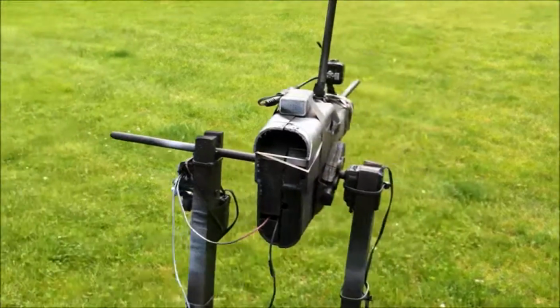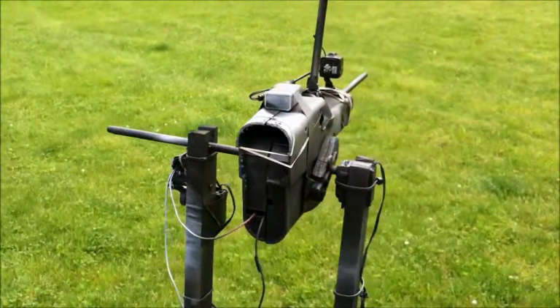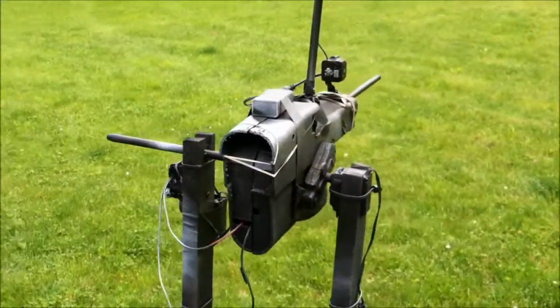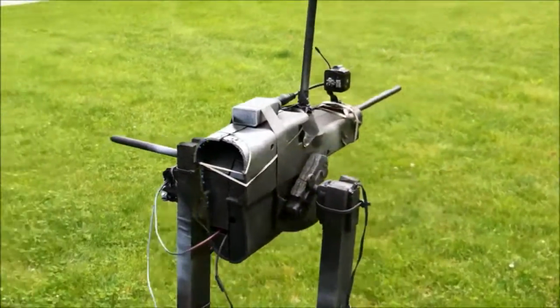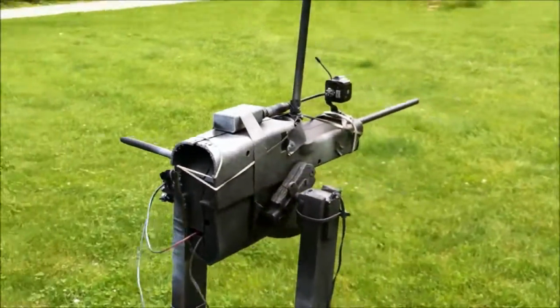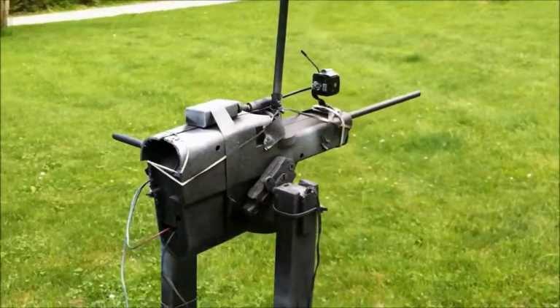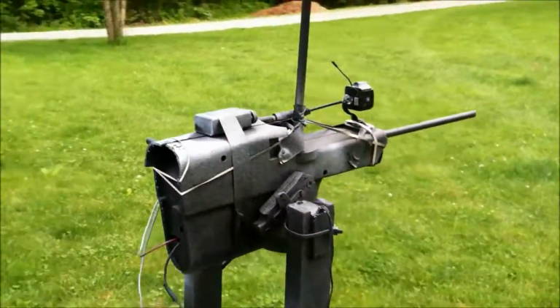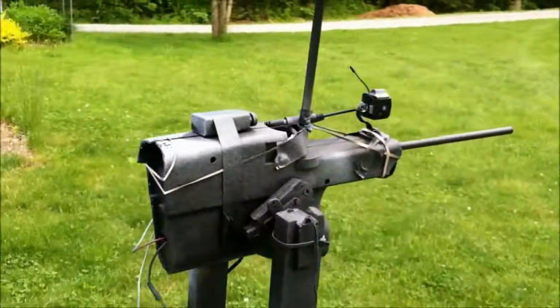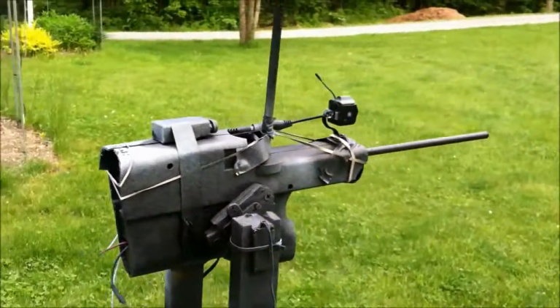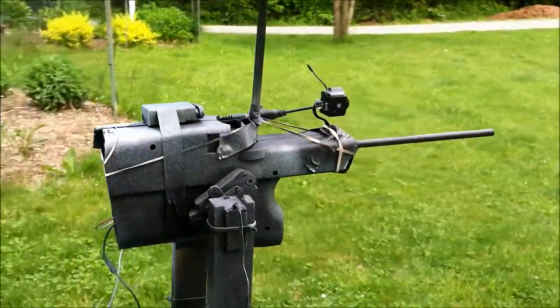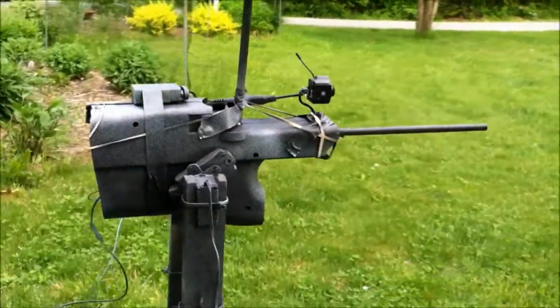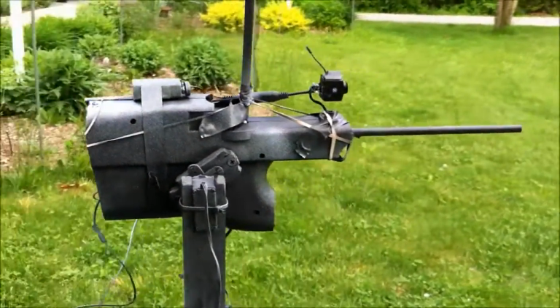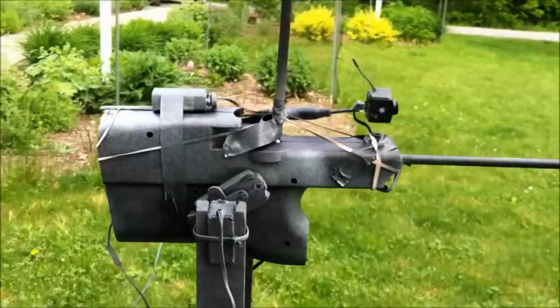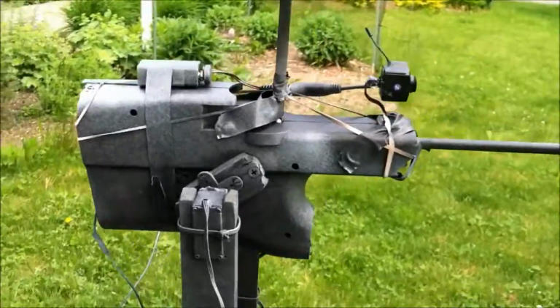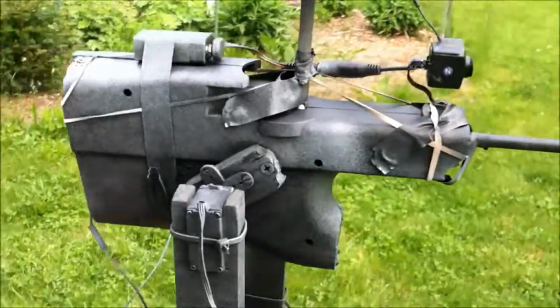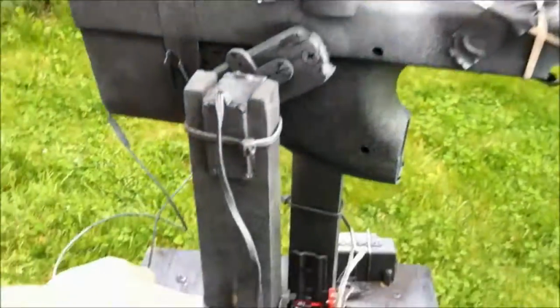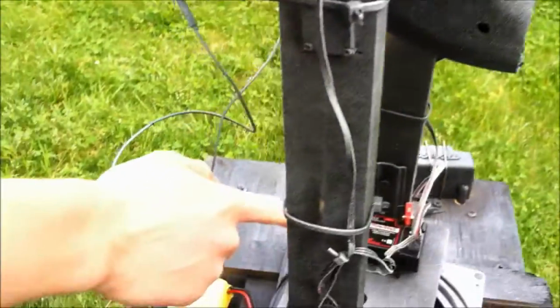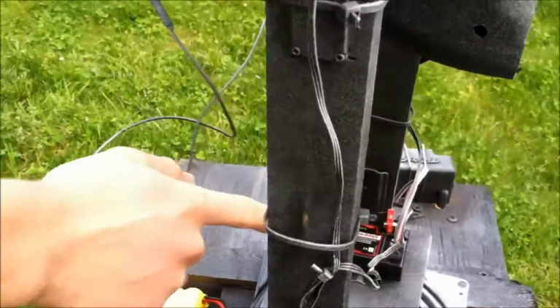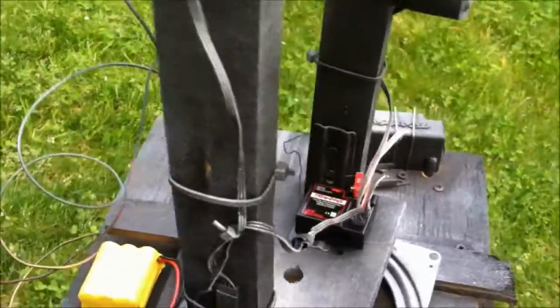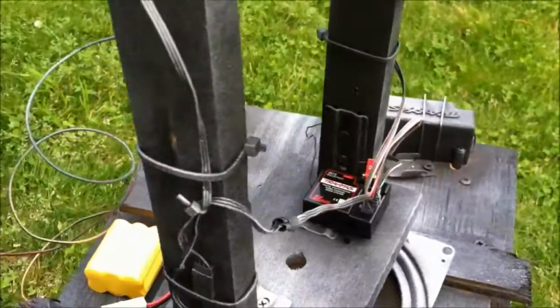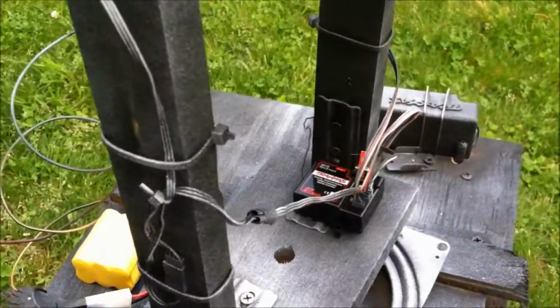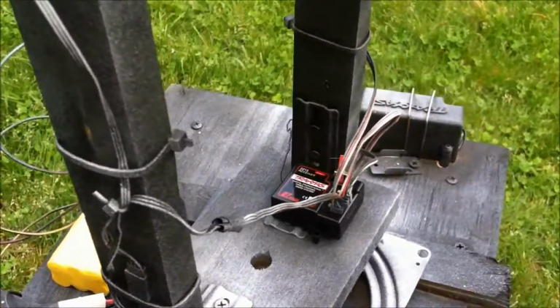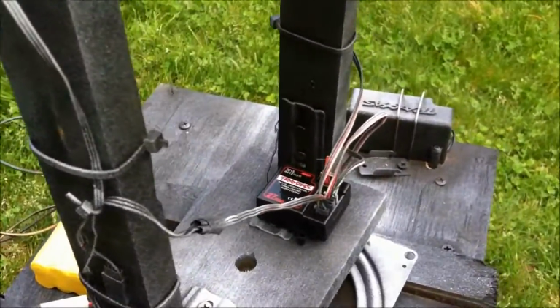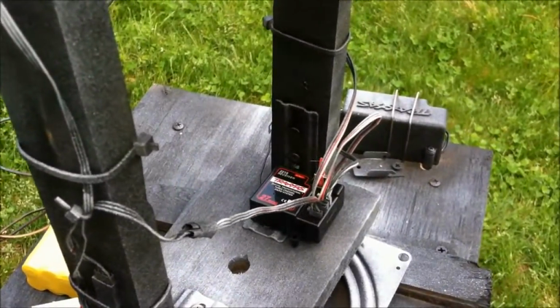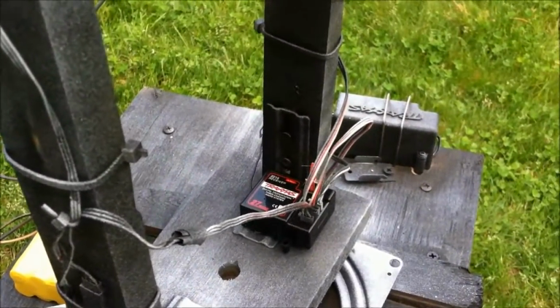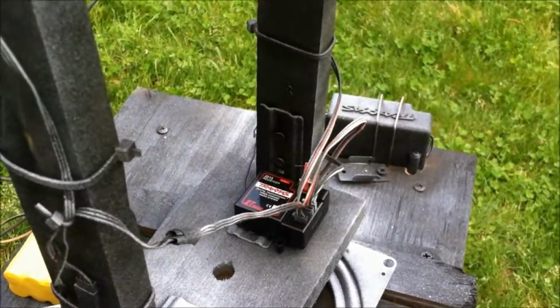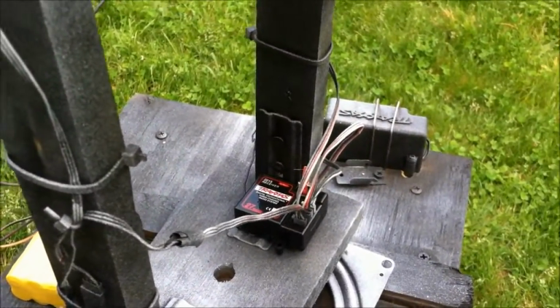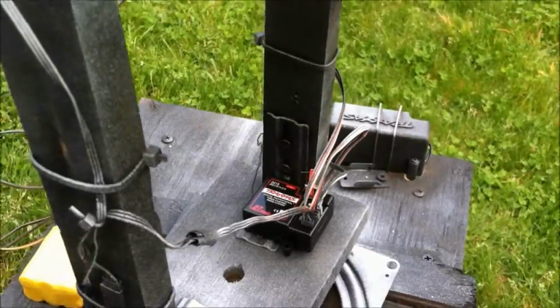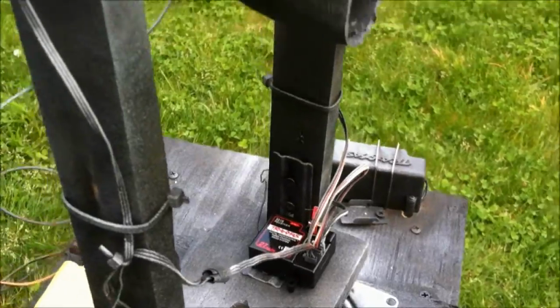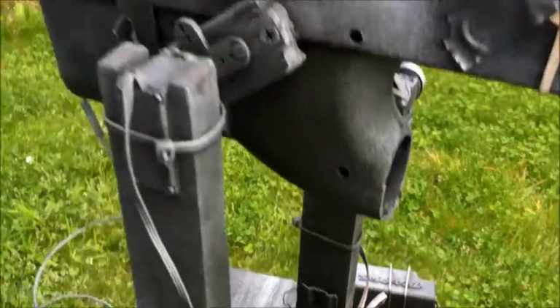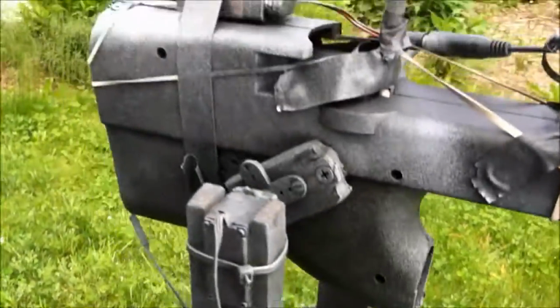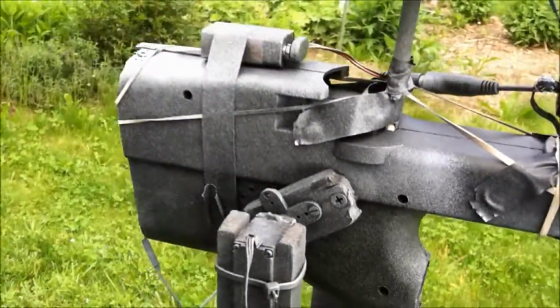Alright, so this is my airsoft sensor gun. I created it with a Traxxas receiver. It's three channels, and I connected three servos to that Traxxas receiver.